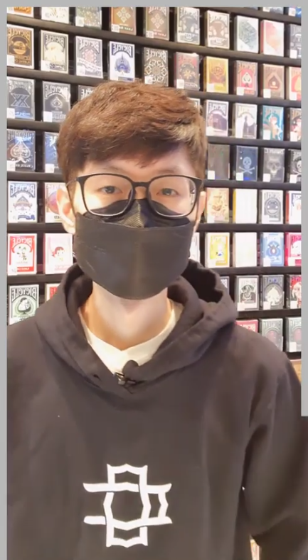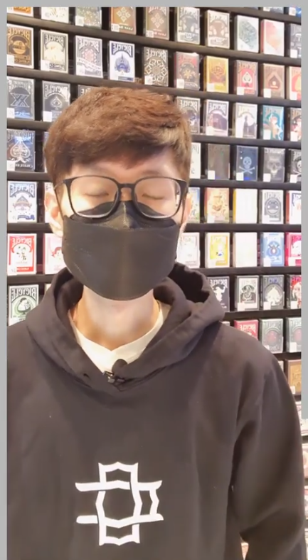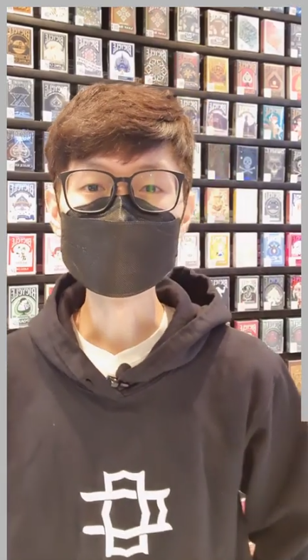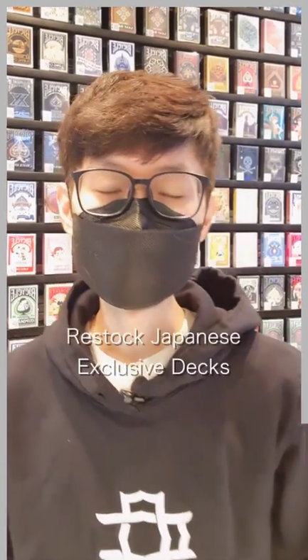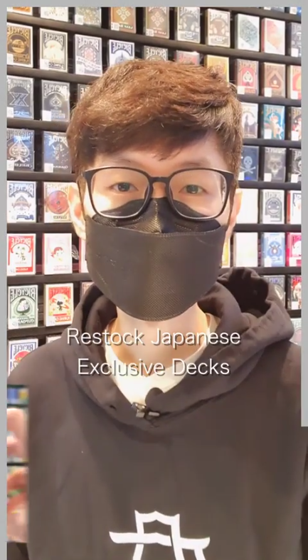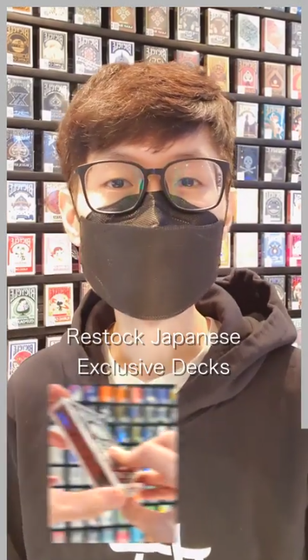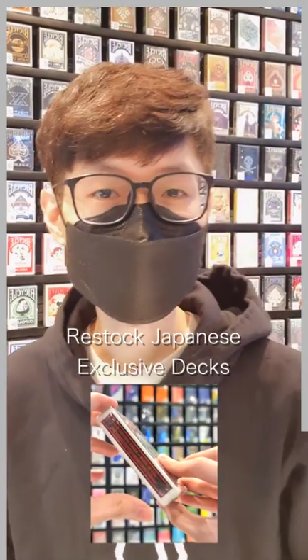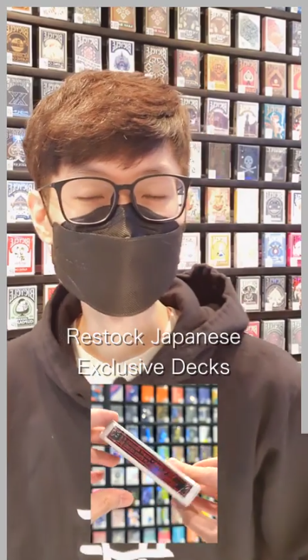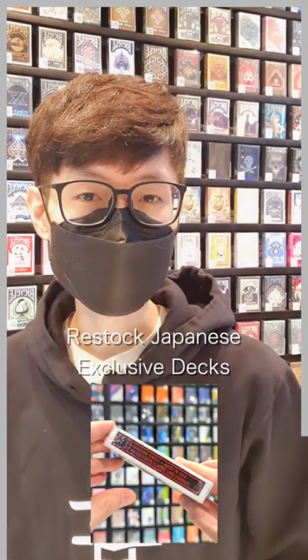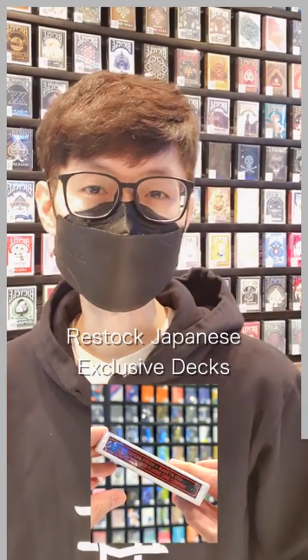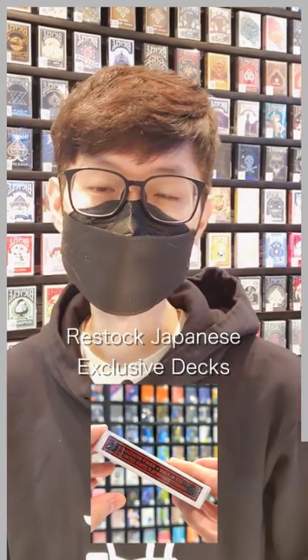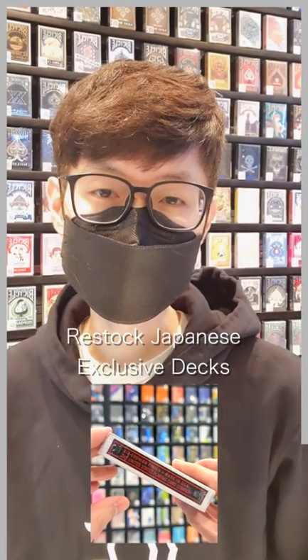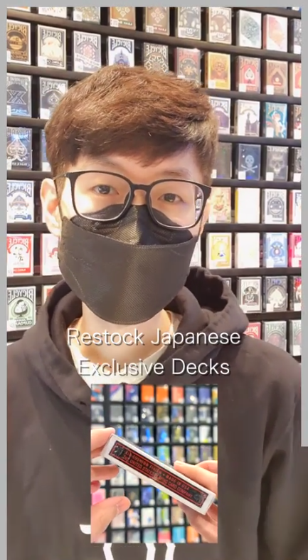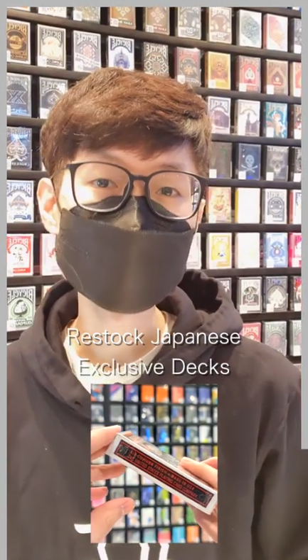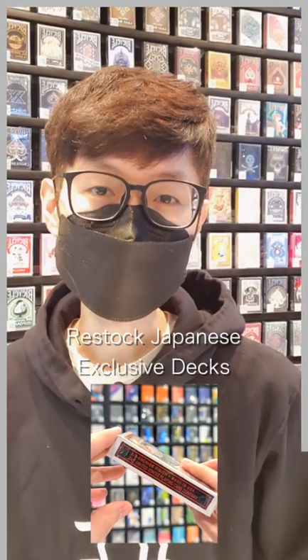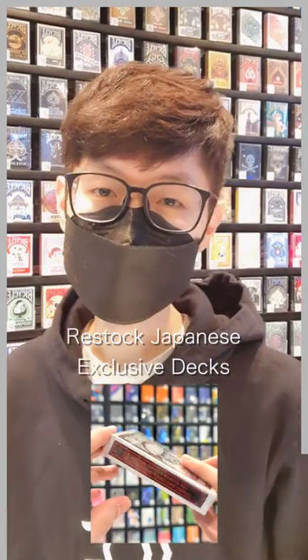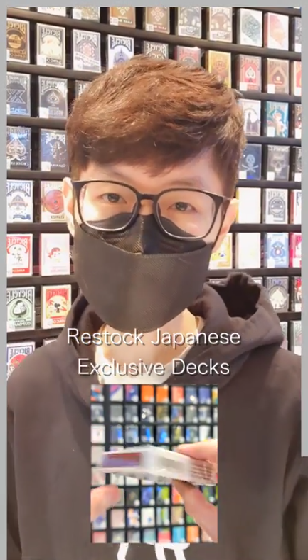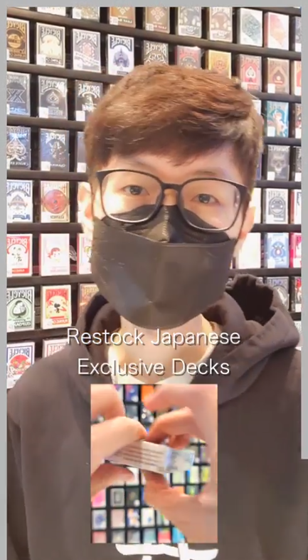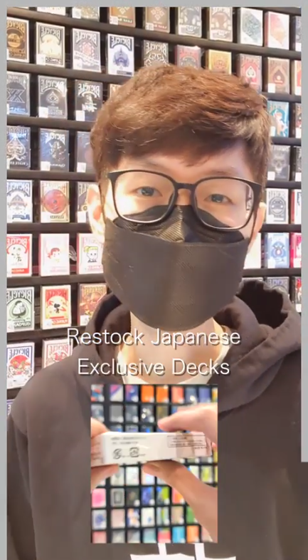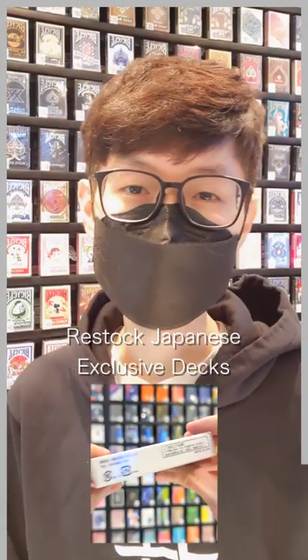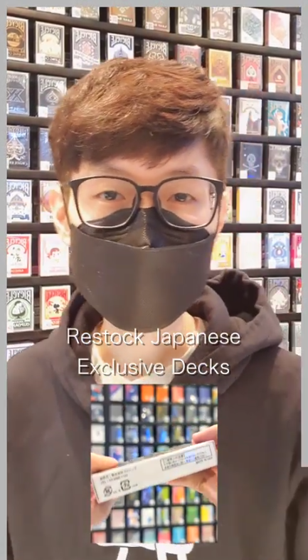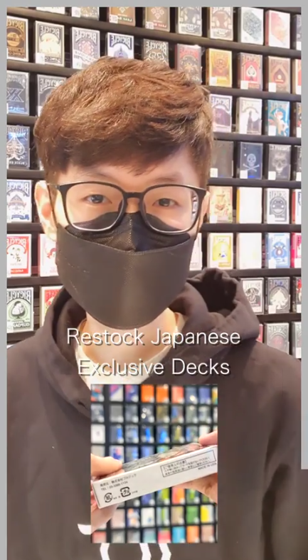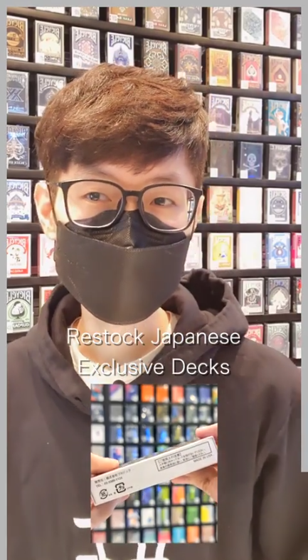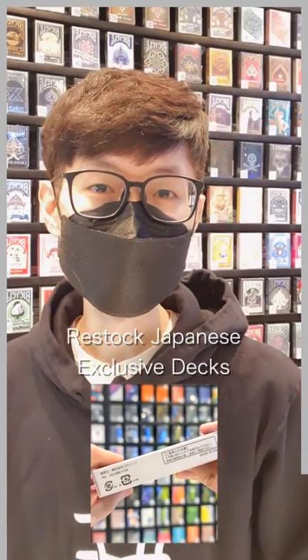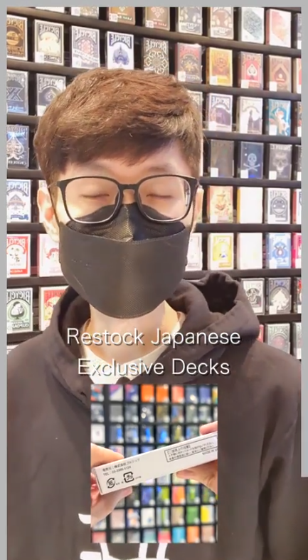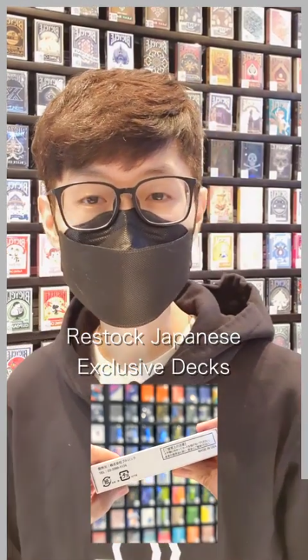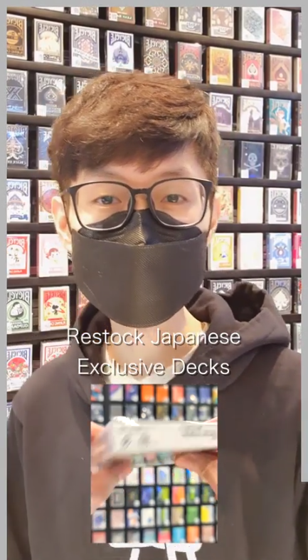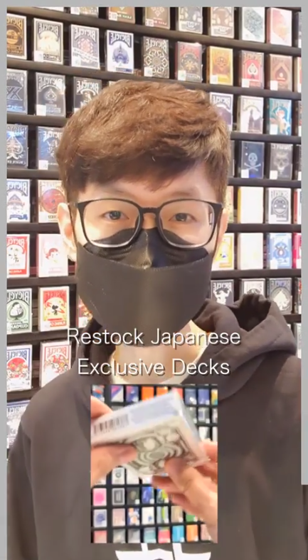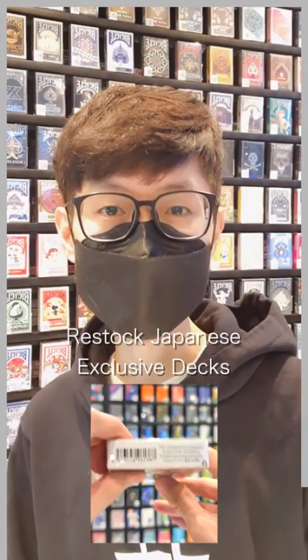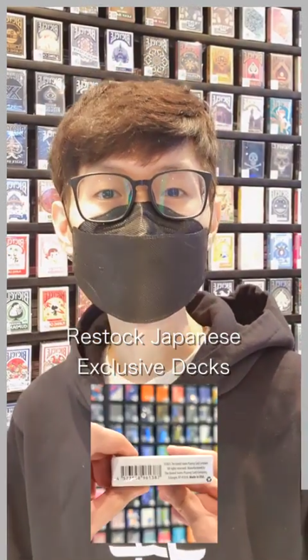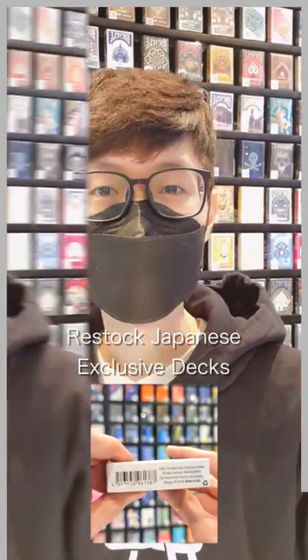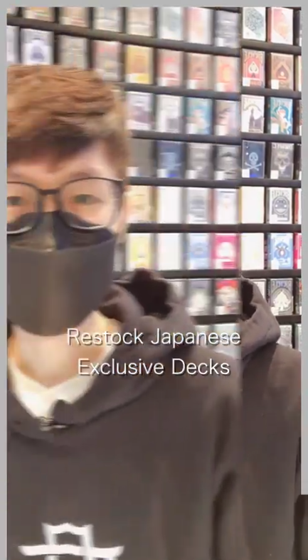In case you missed it, we have restocked some Japanese exclusive decks and released a new Bicycle Japan exclusive based on the manga series hit, Attack on Titan.